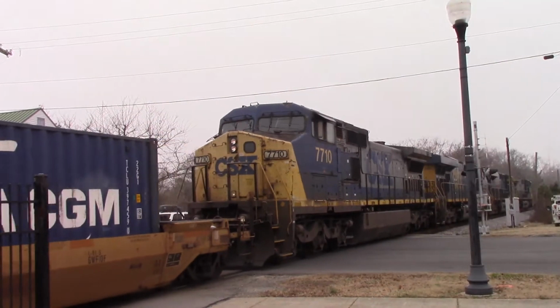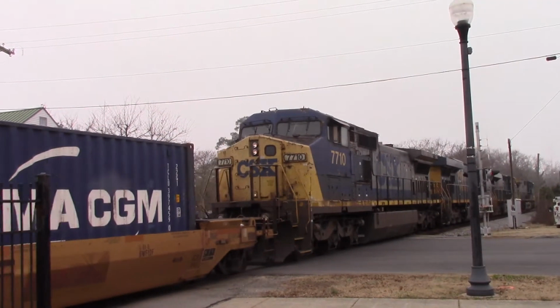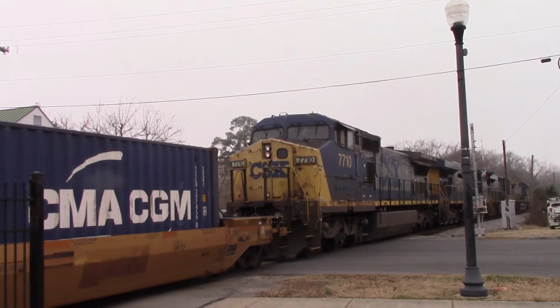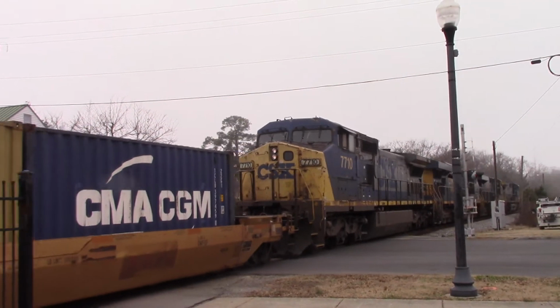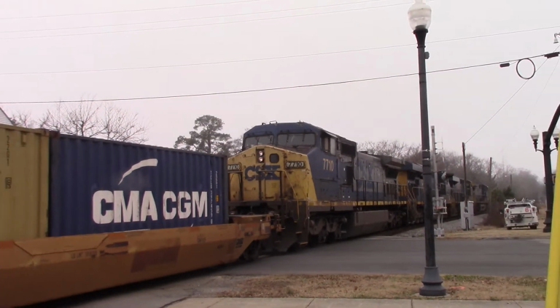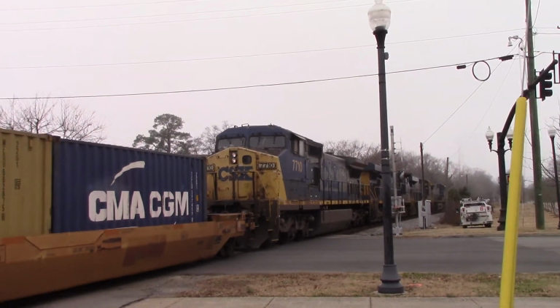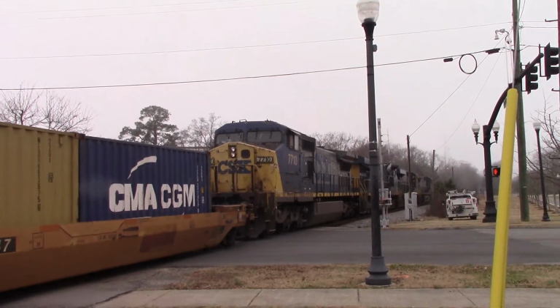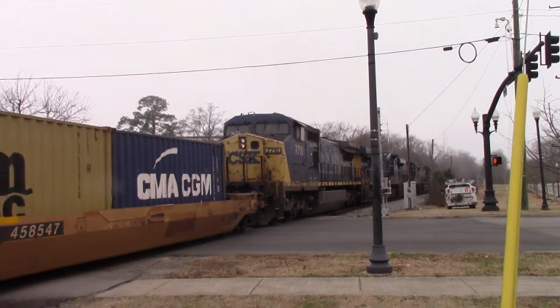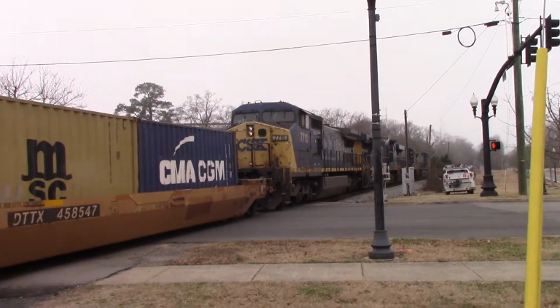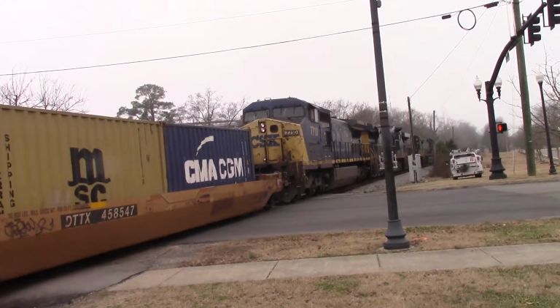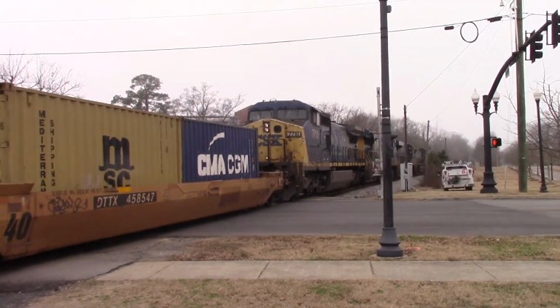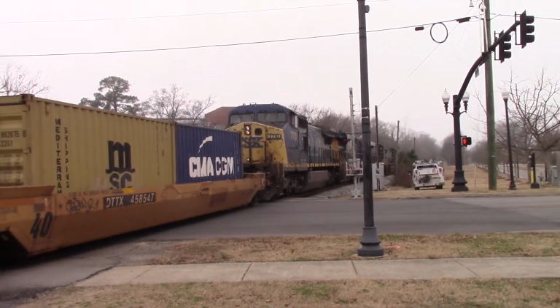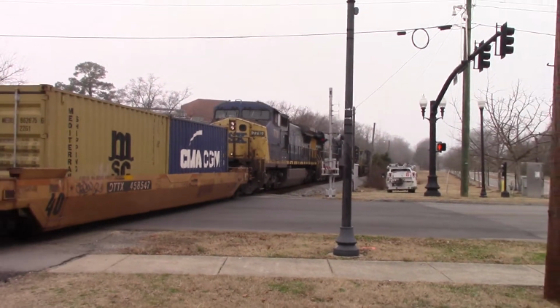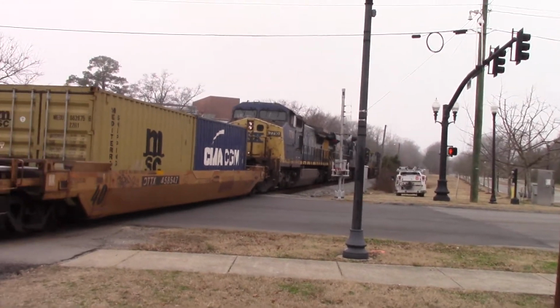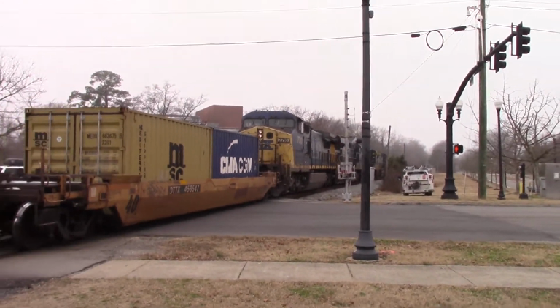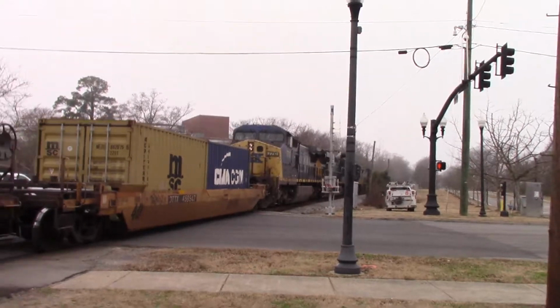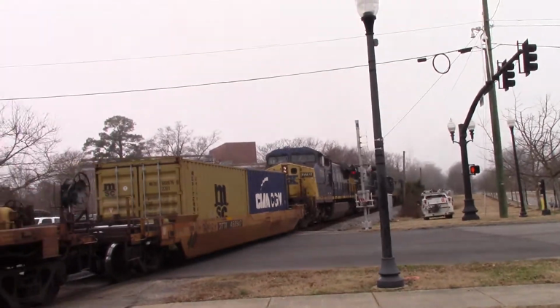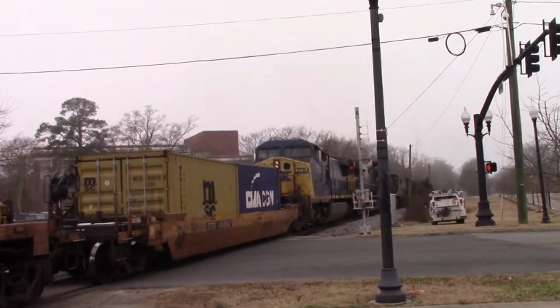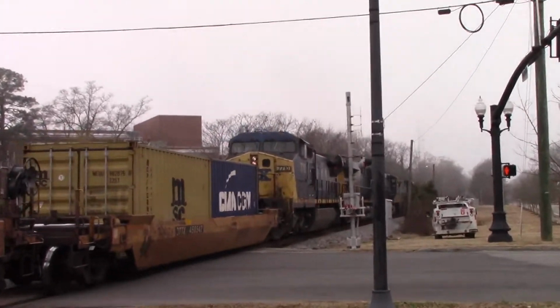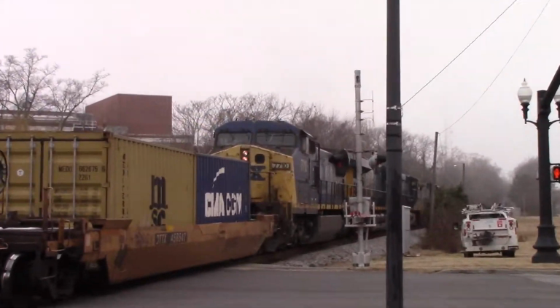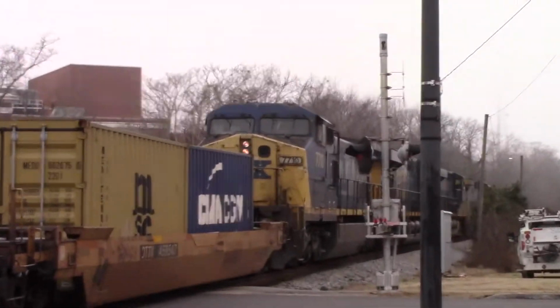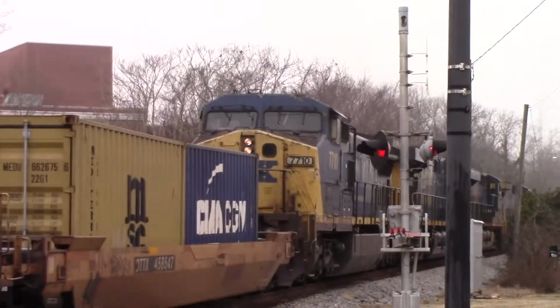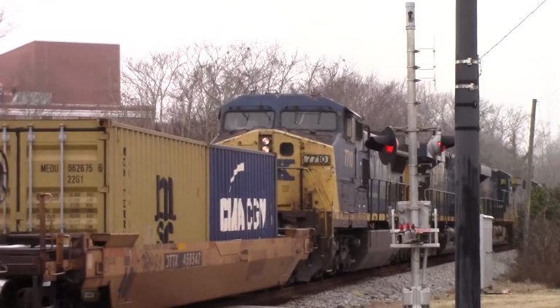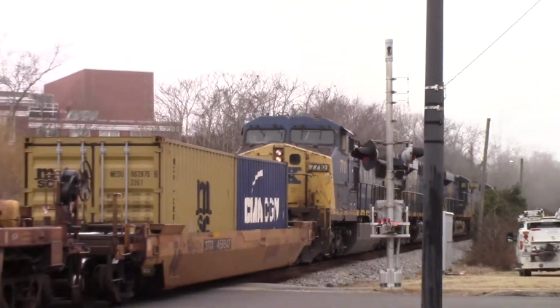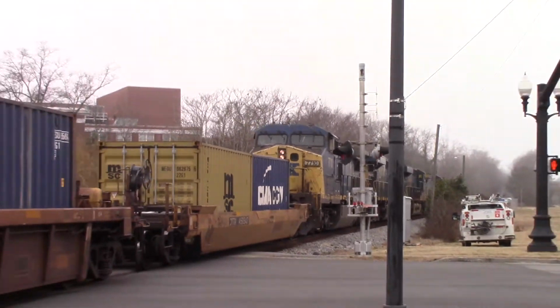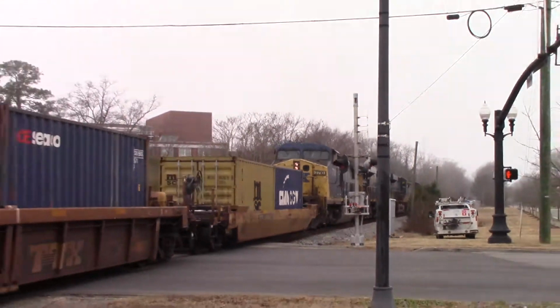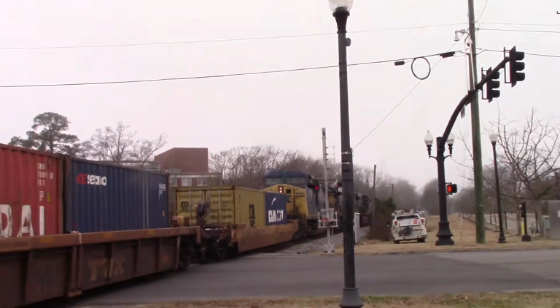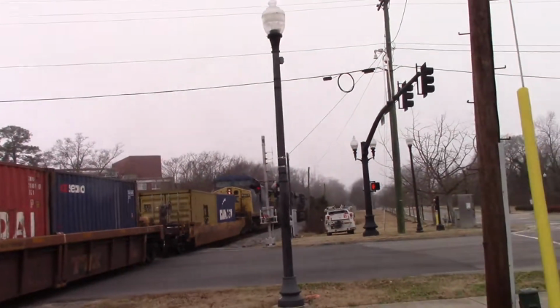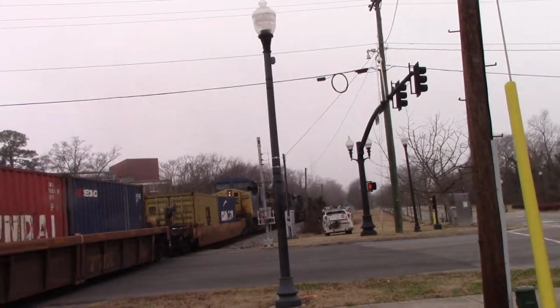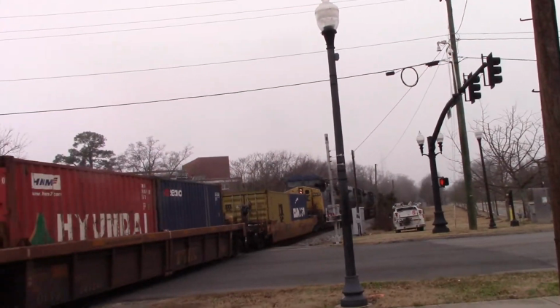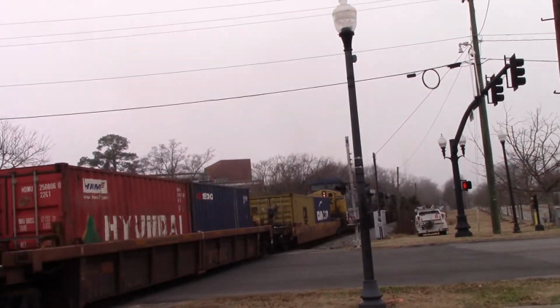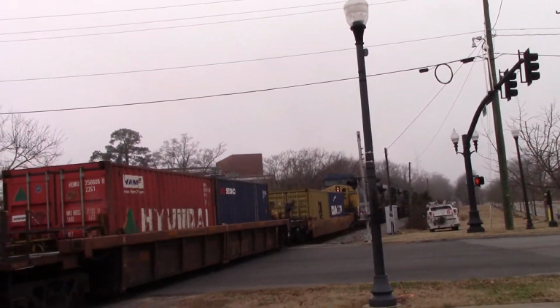Oh man, what a good lash of a 4-pack on CSX. Wow. As it will lead F767.